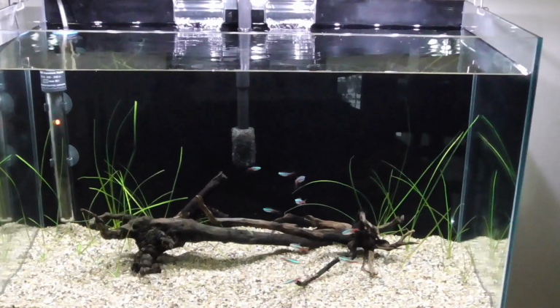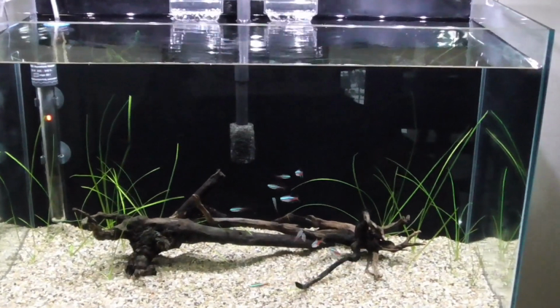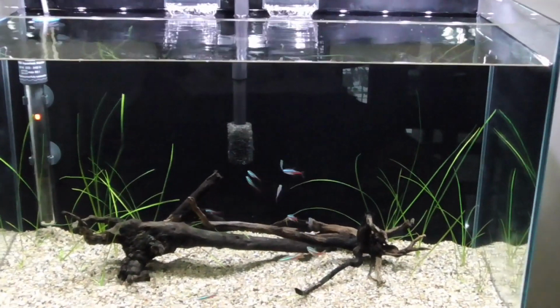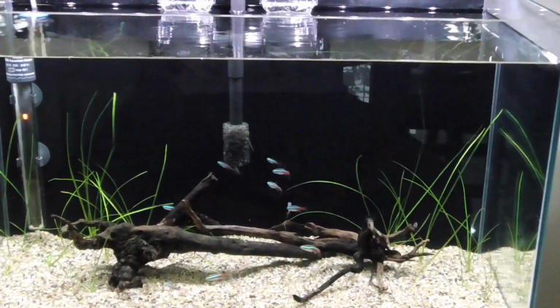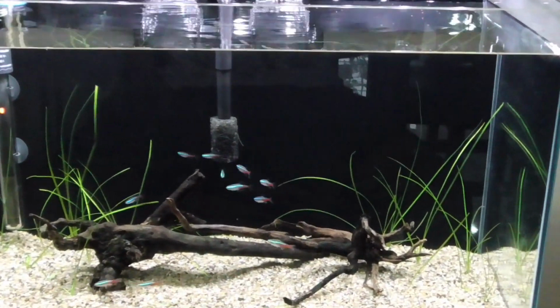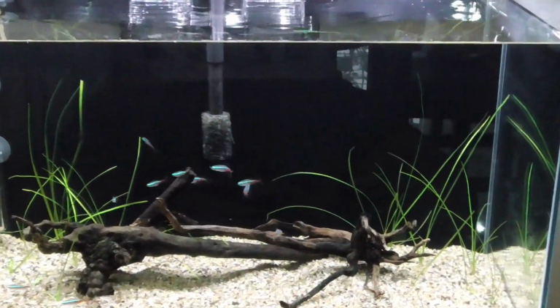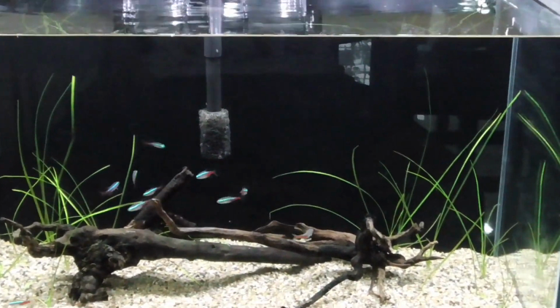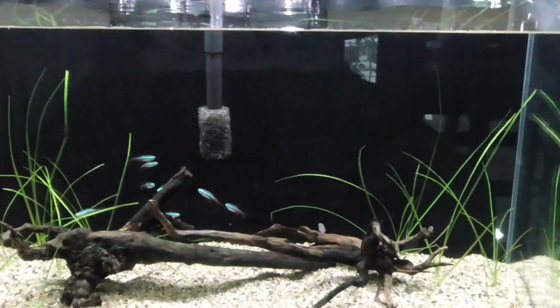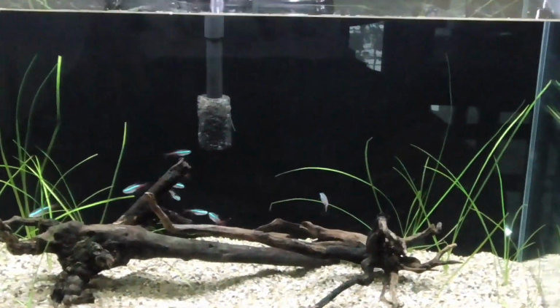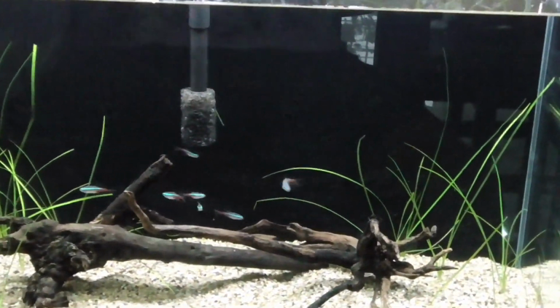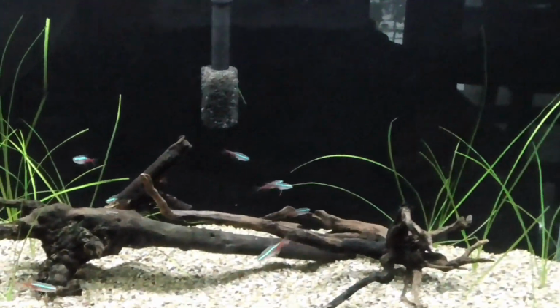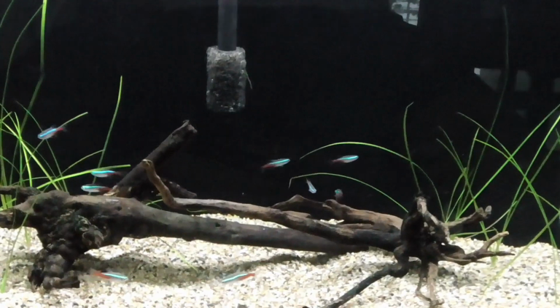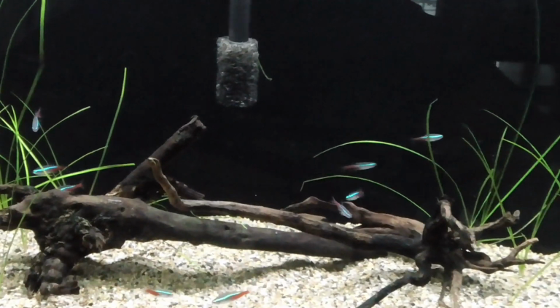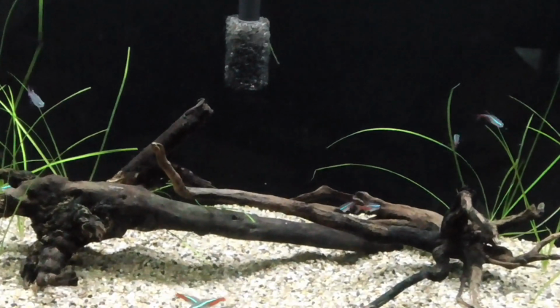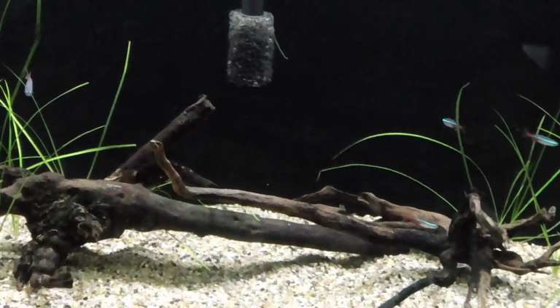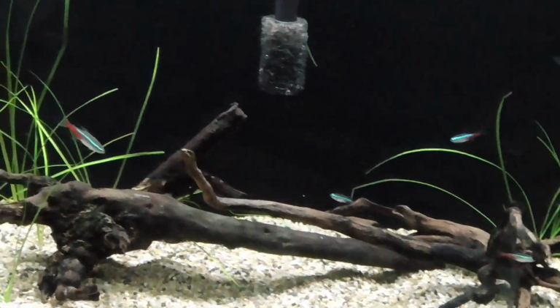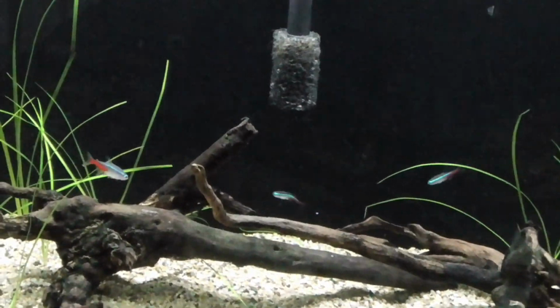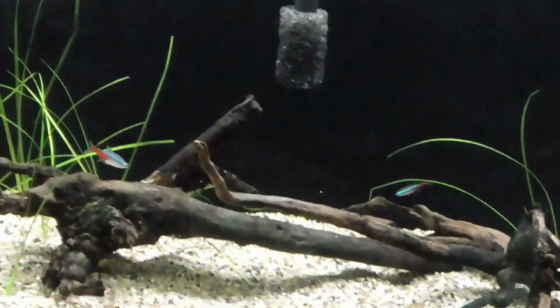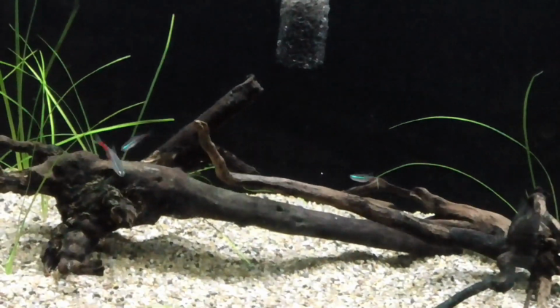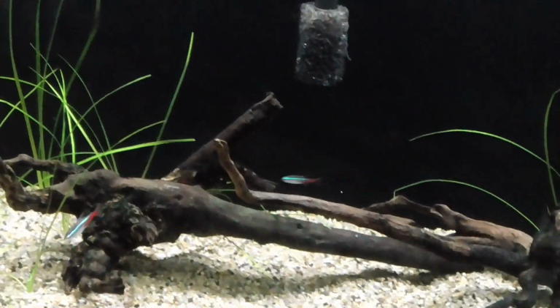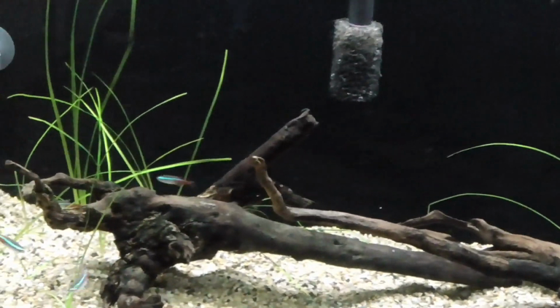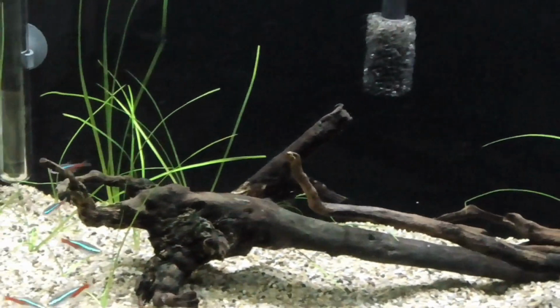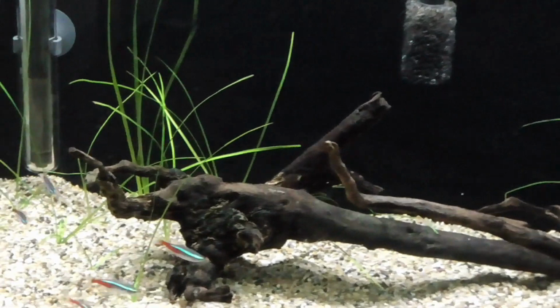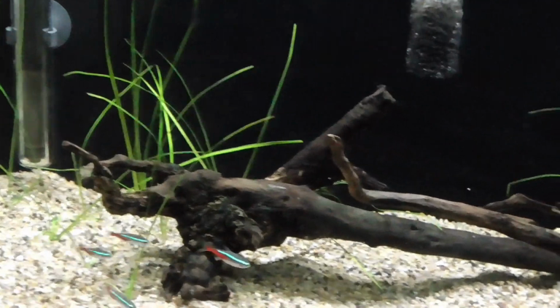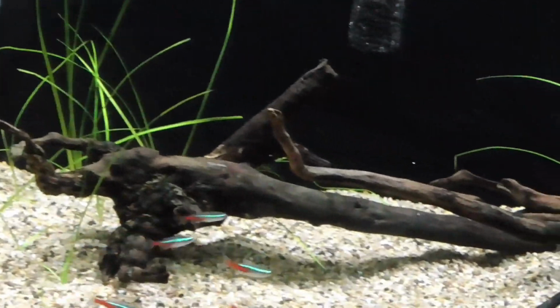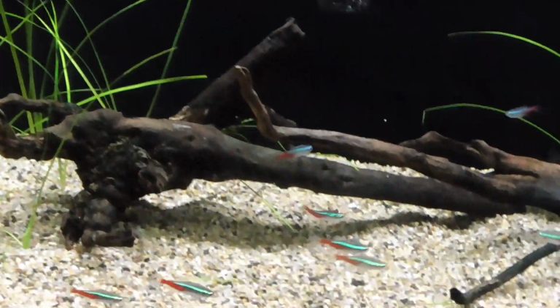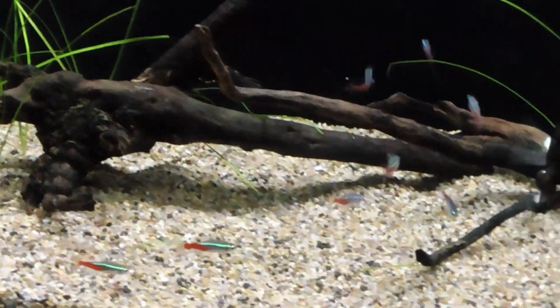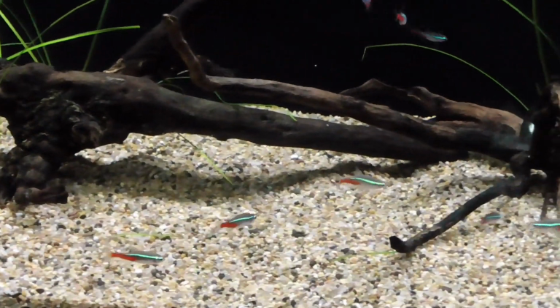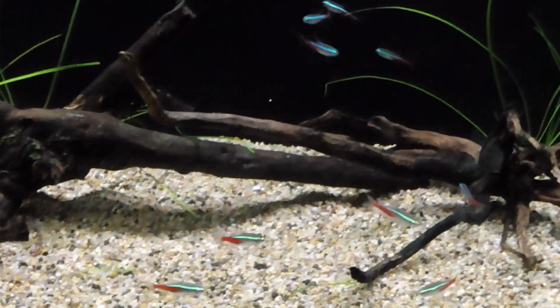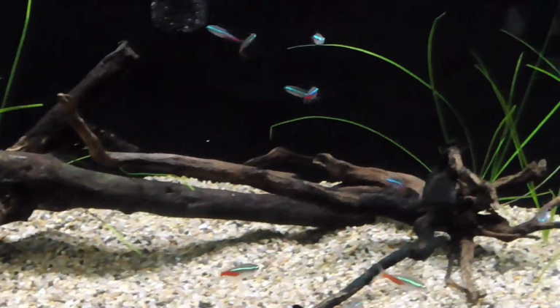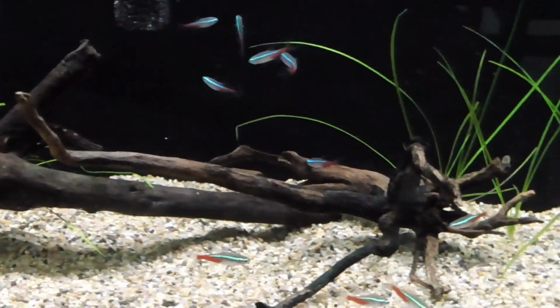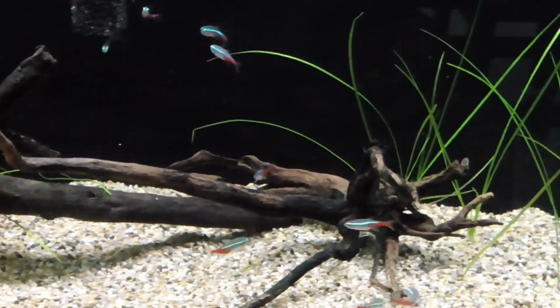If you saw my setting up a neon tetra tank video three weeks ago, you would have seen that all my neons were doing fine. They were swimming well and eating well. But a few days later, I was struck with my first death.